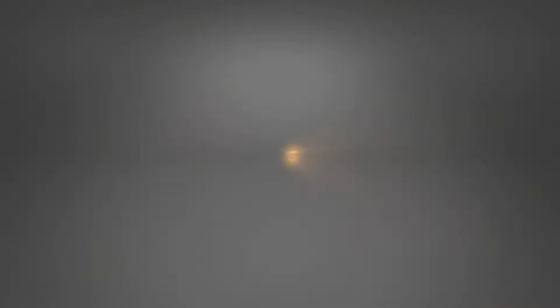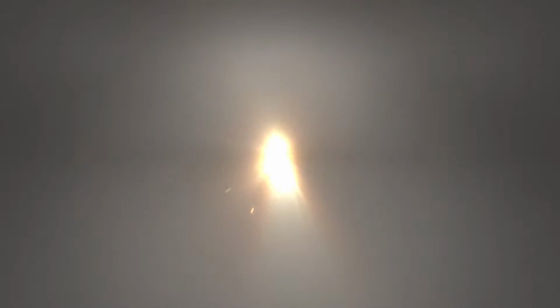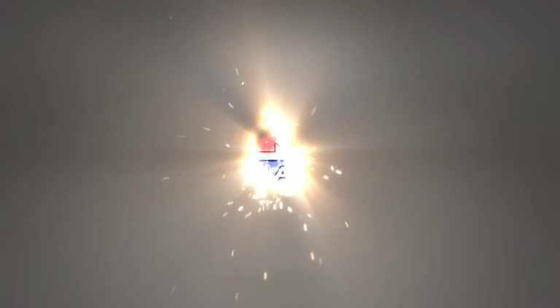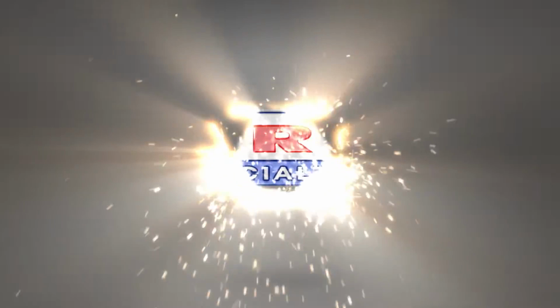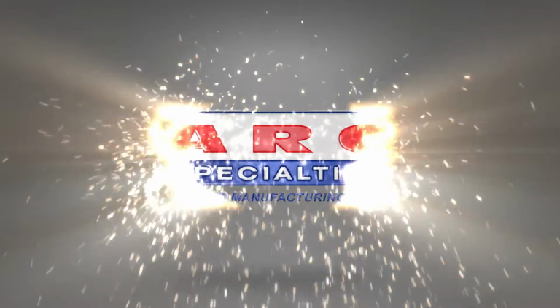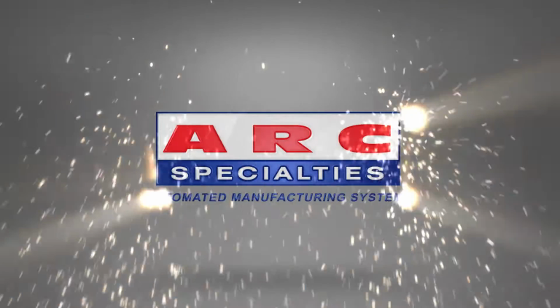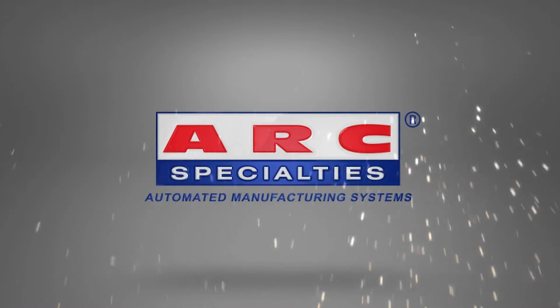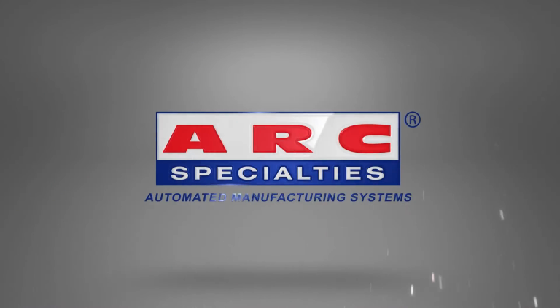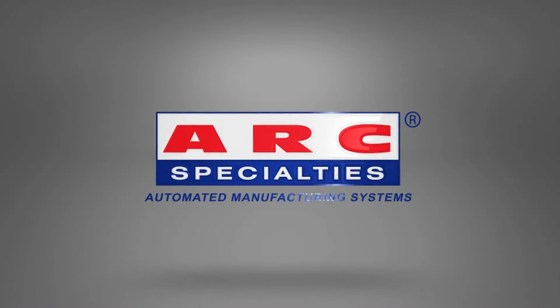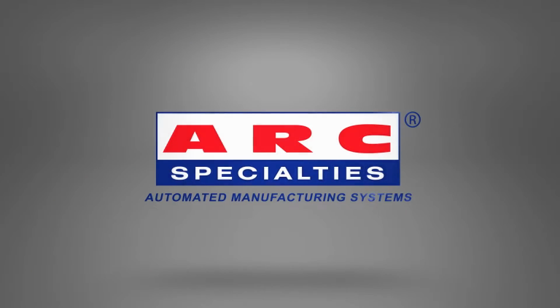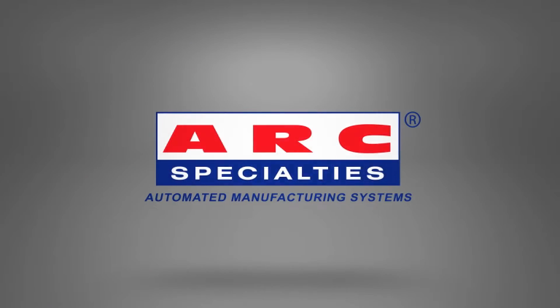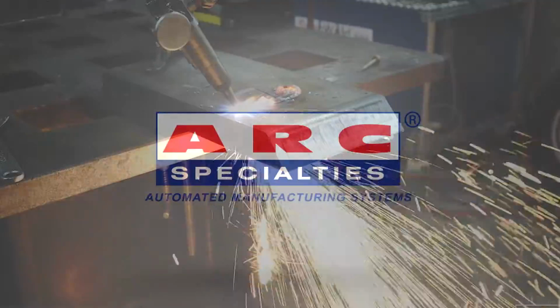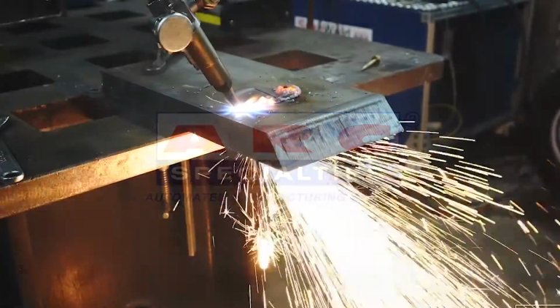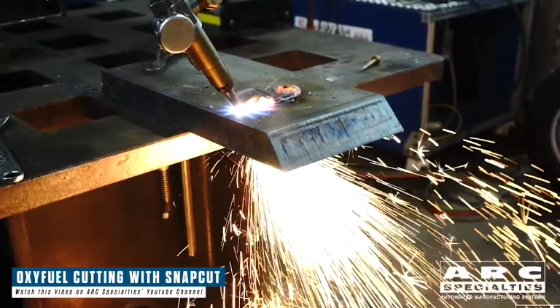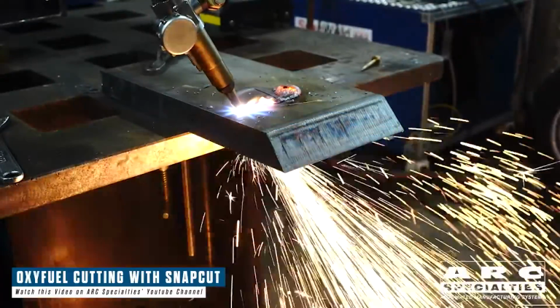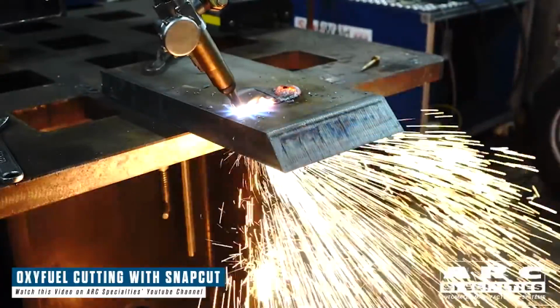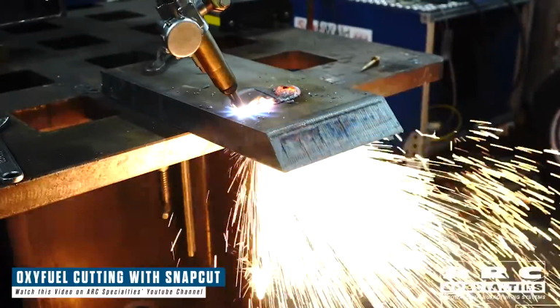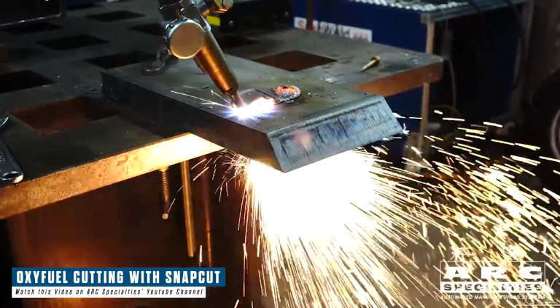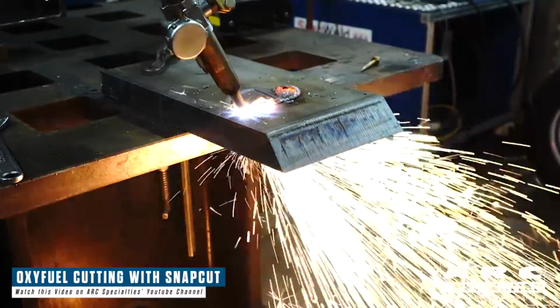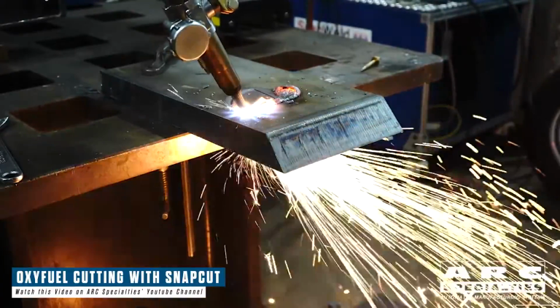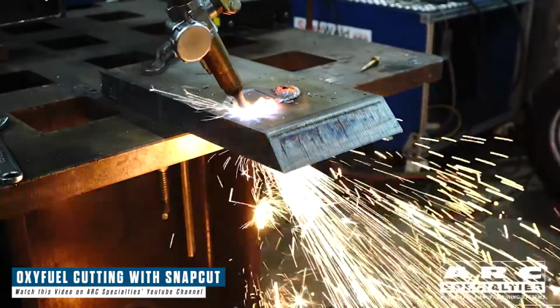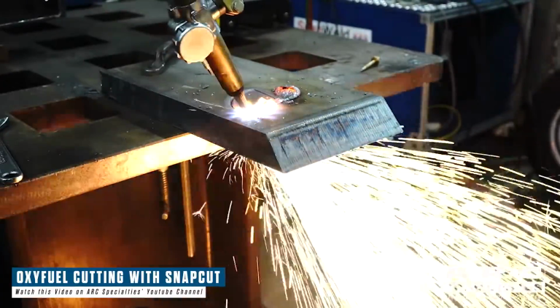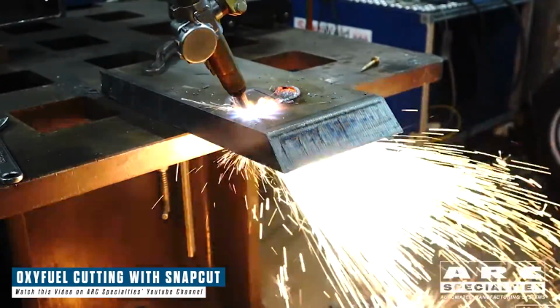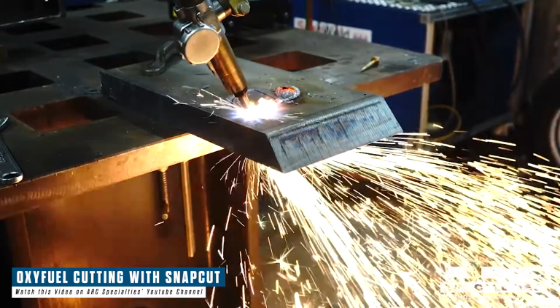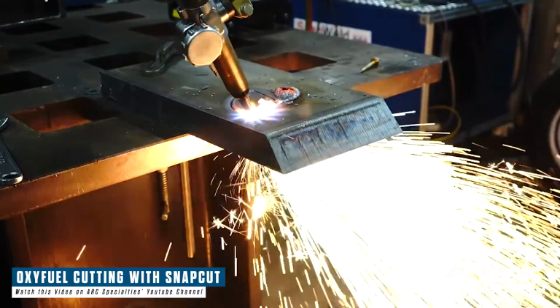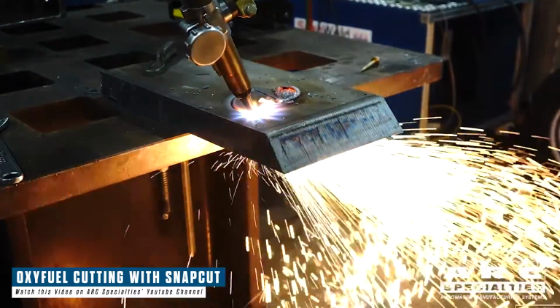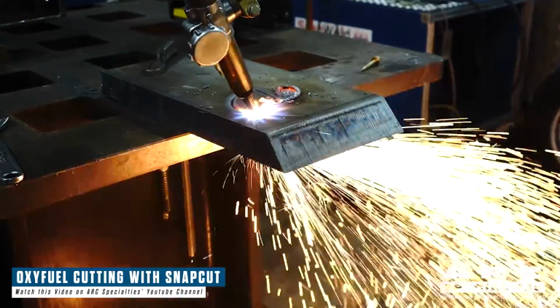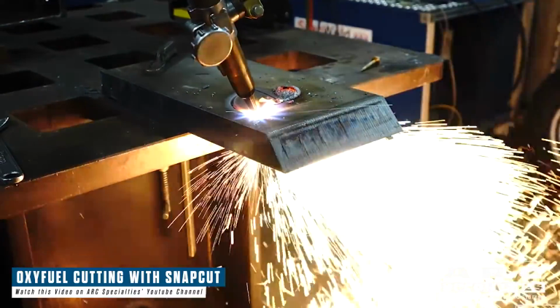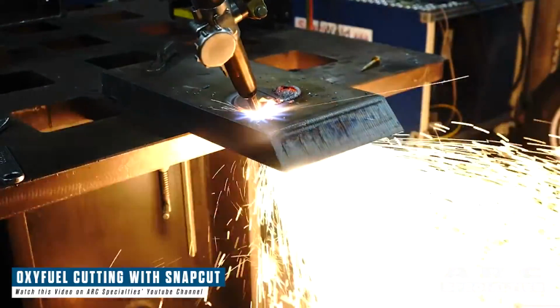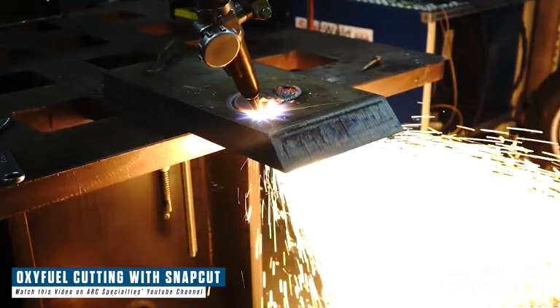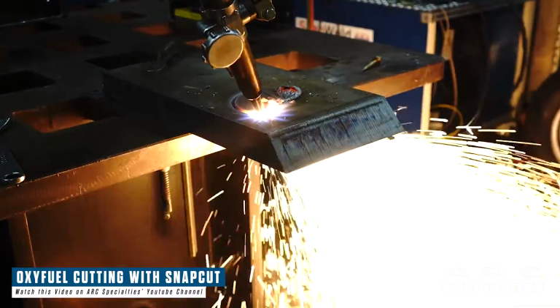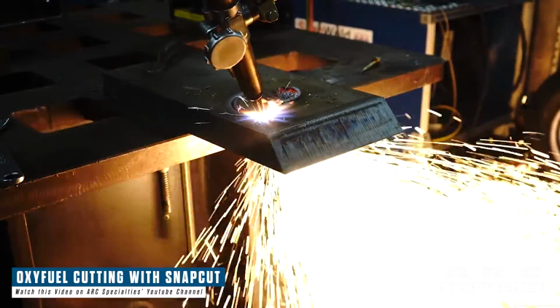Hello, this is Dan Alford with Arc Specialties. Today we're talking about combining an old cutting process with current generation motion control — specifically, oxyfuel cutting and robotics. The two combined can do things that are impossible using any other technology.